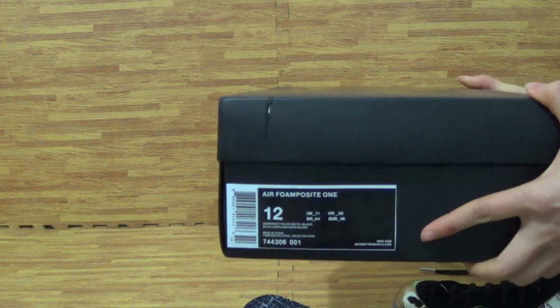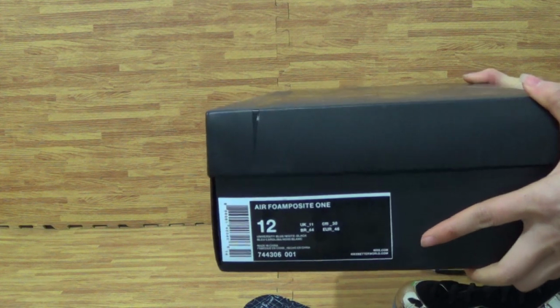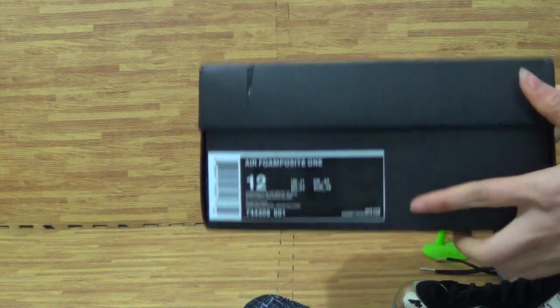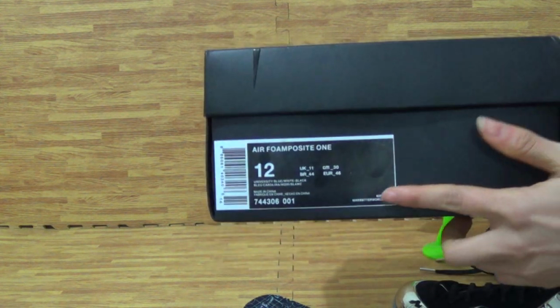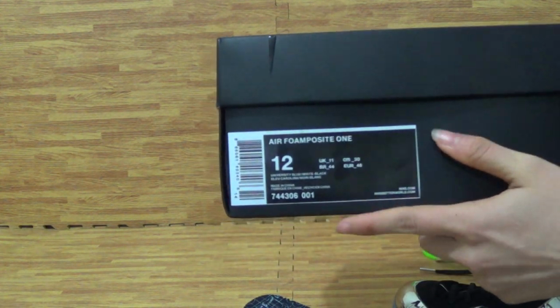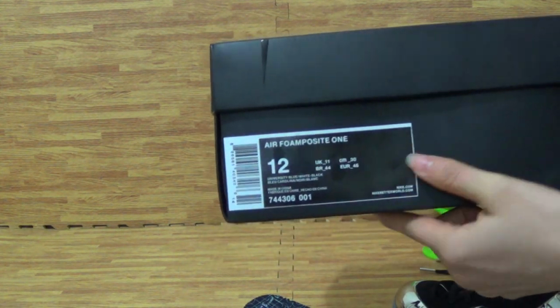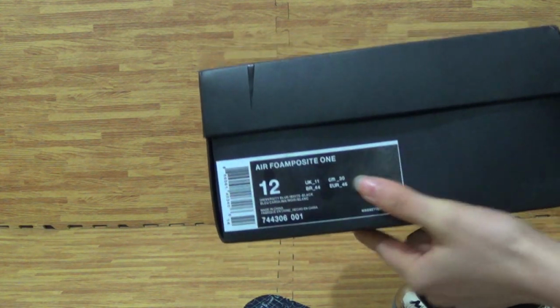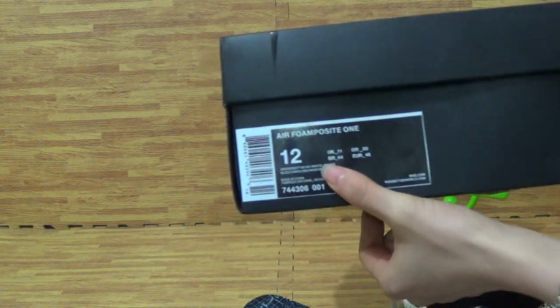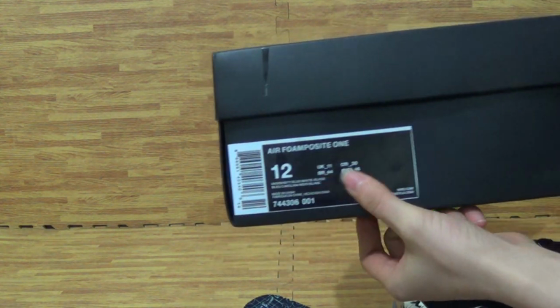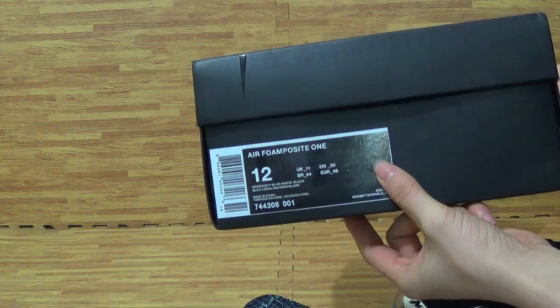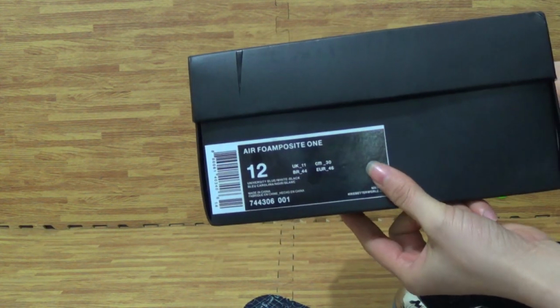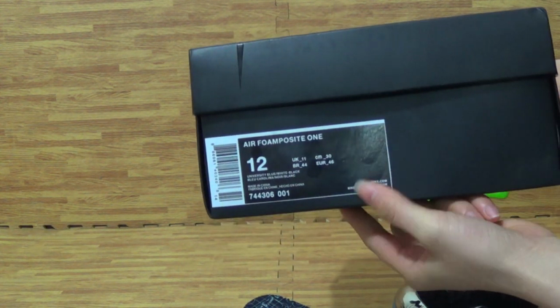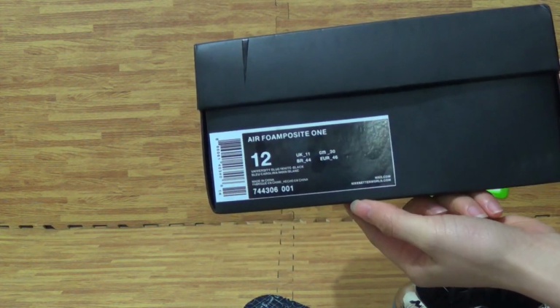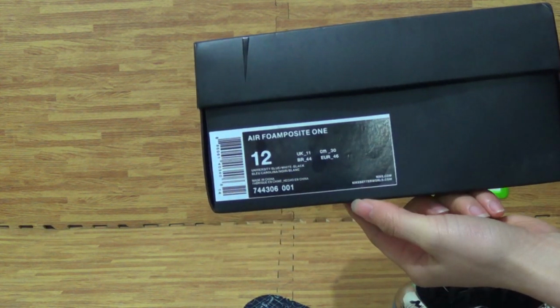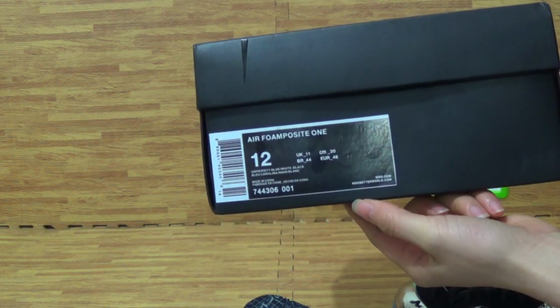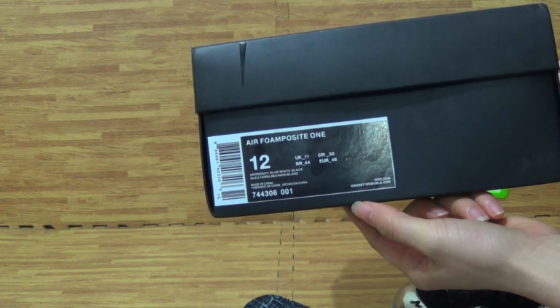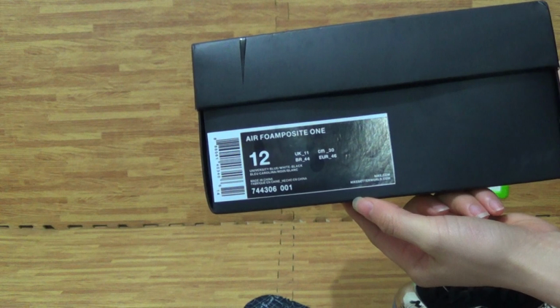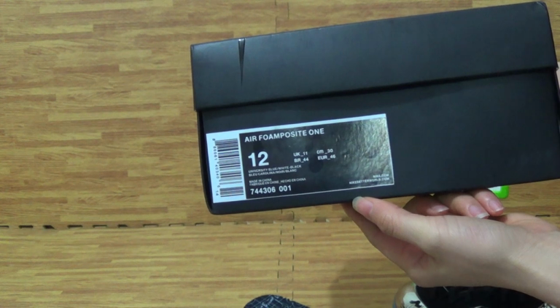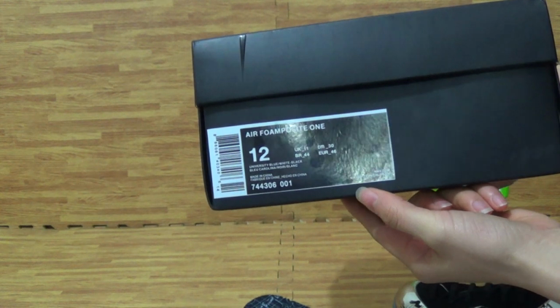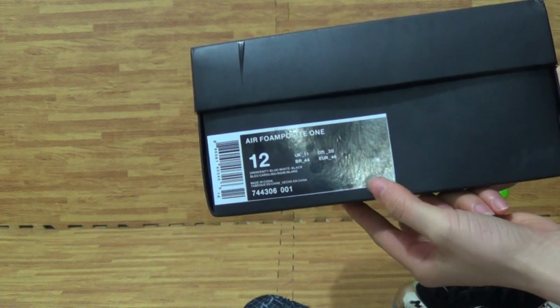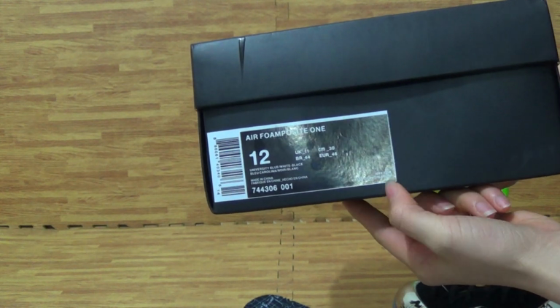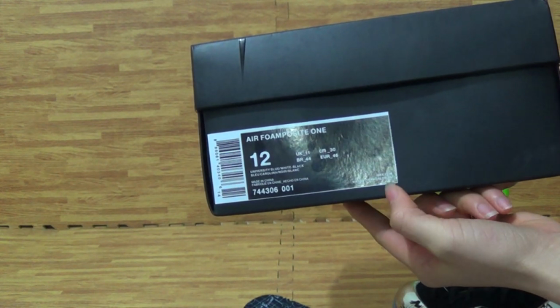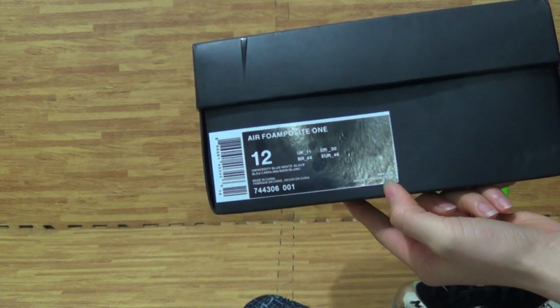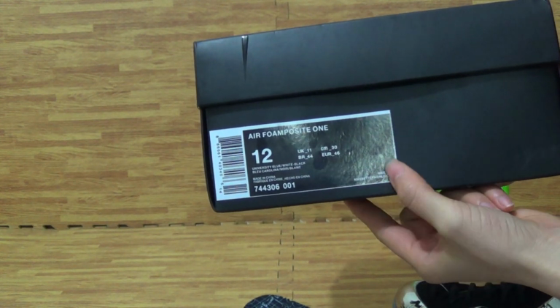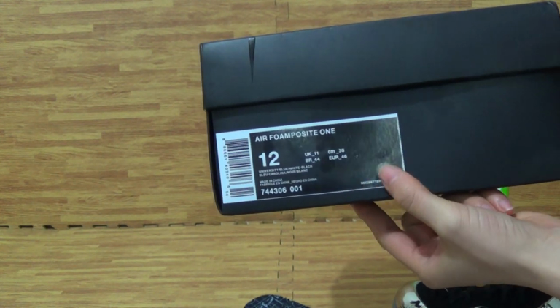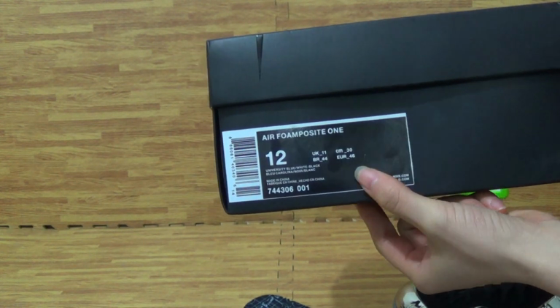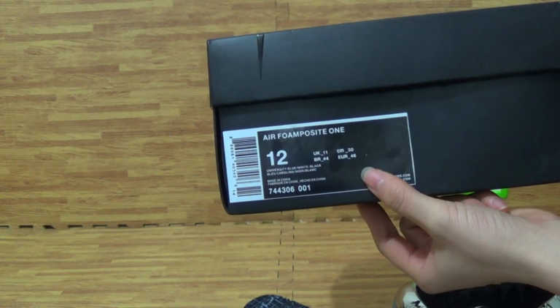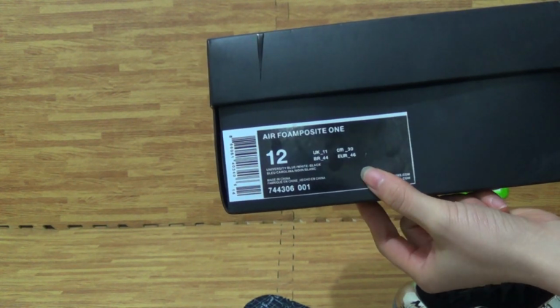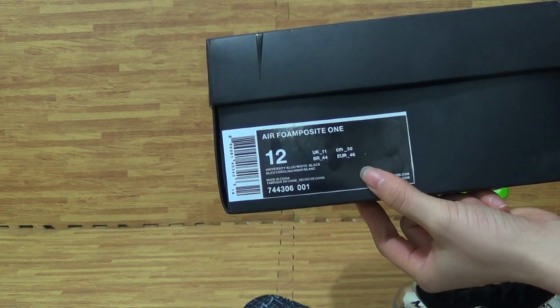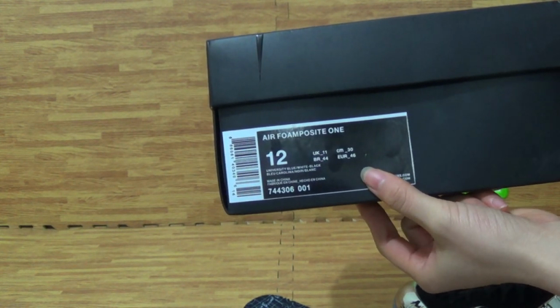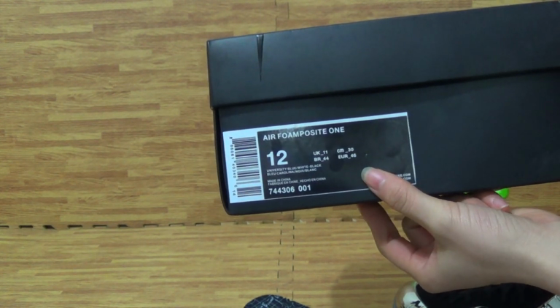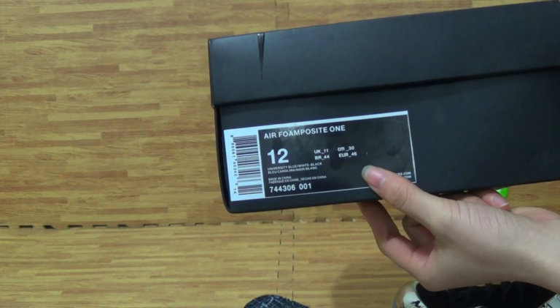Let's check out the shoe size information. Size 12, the bigger size. UK 11.